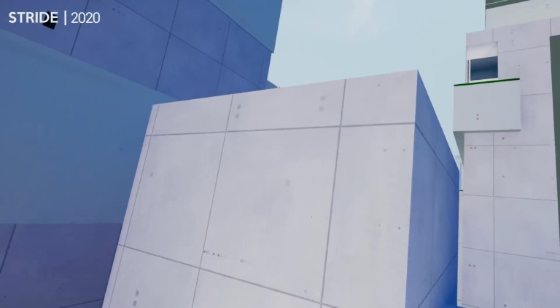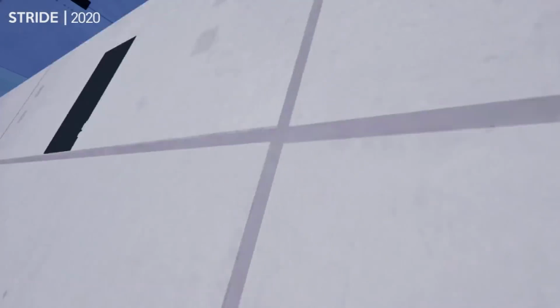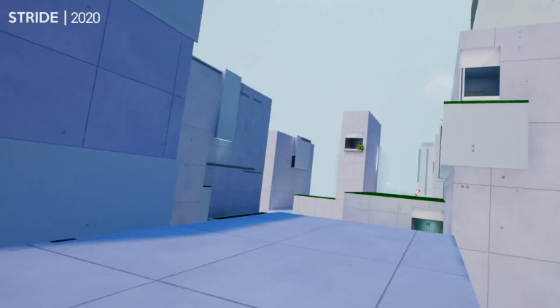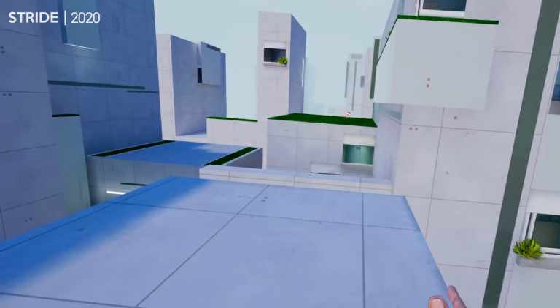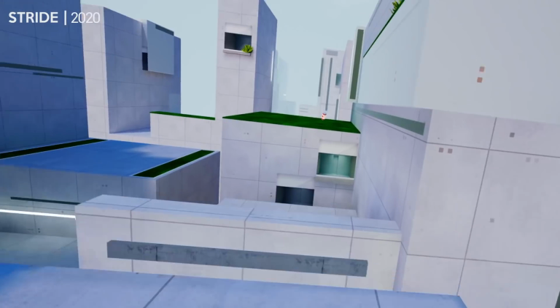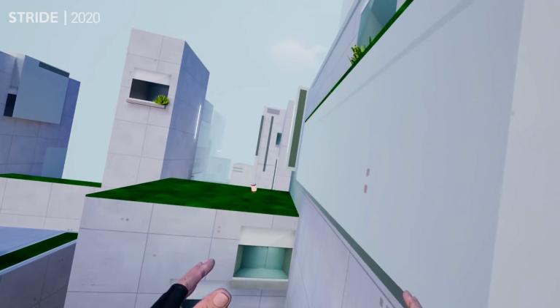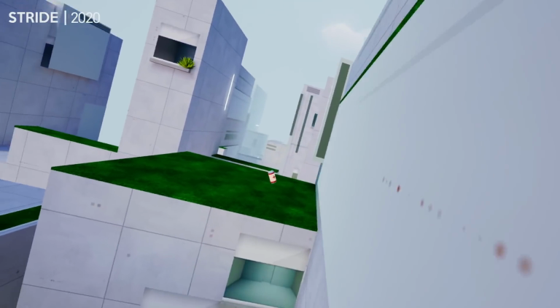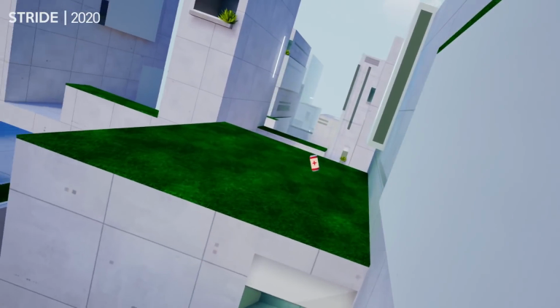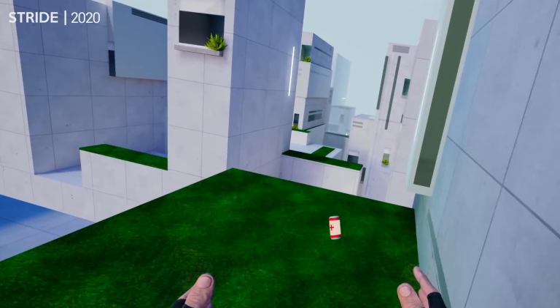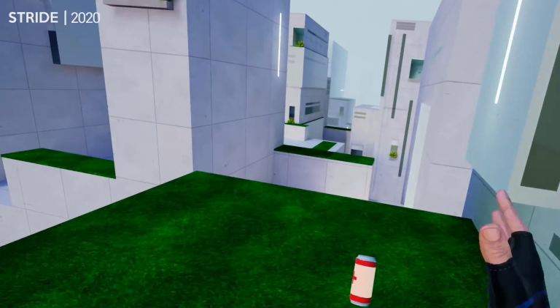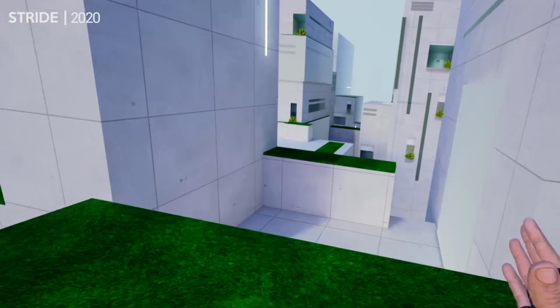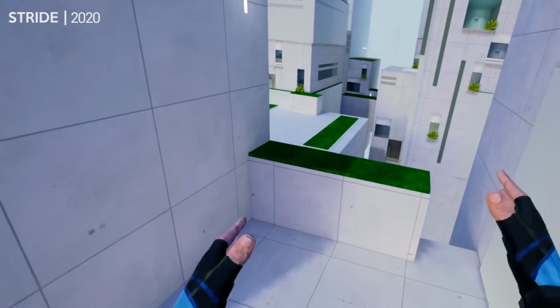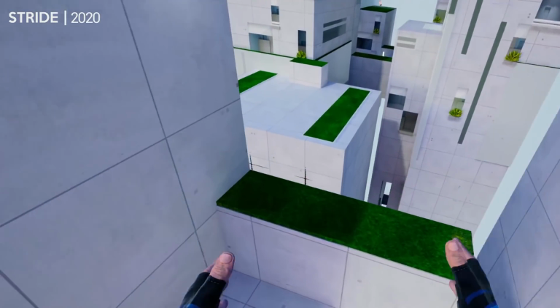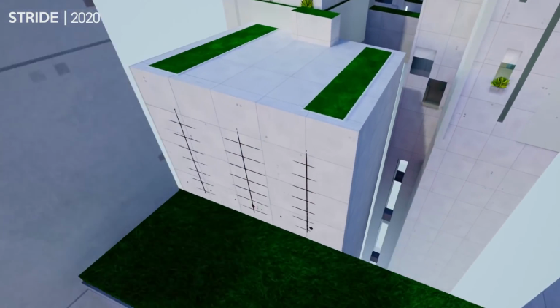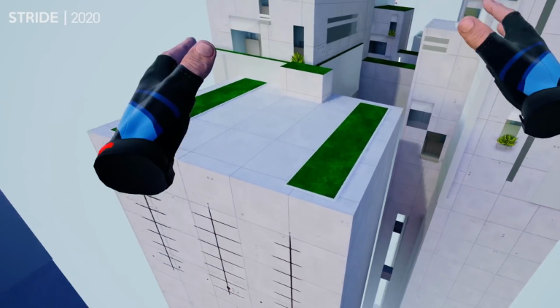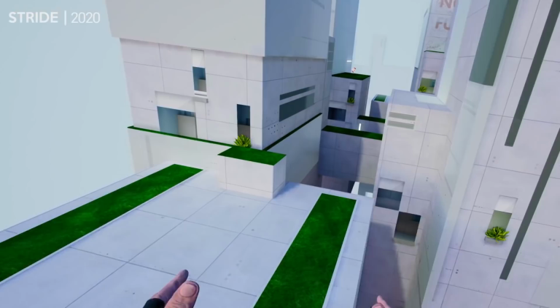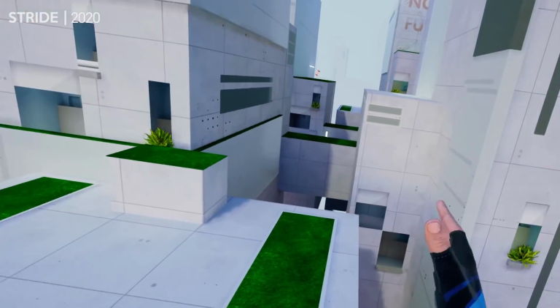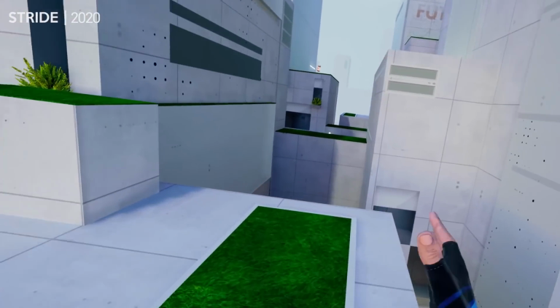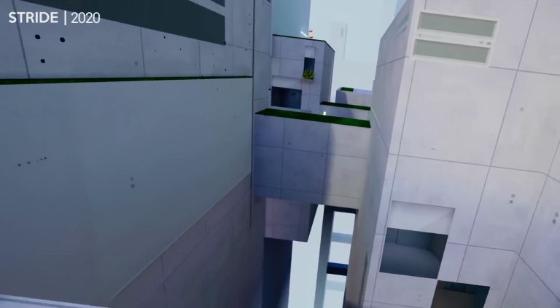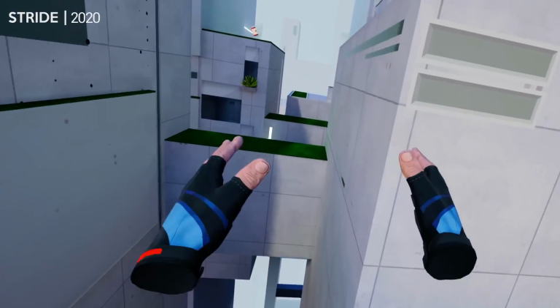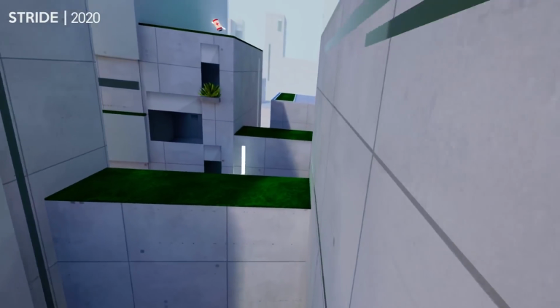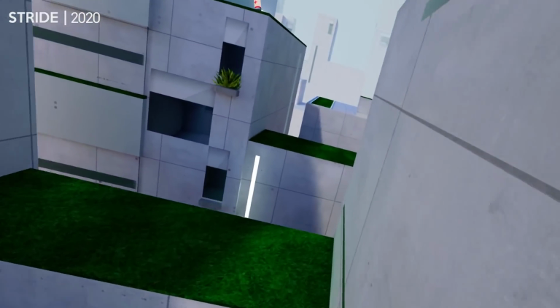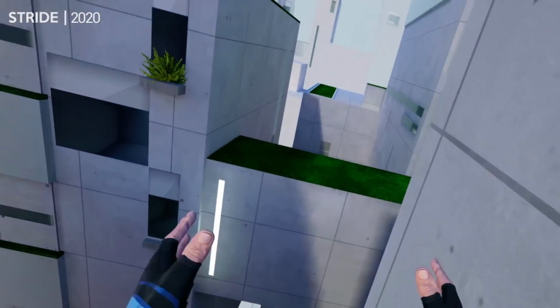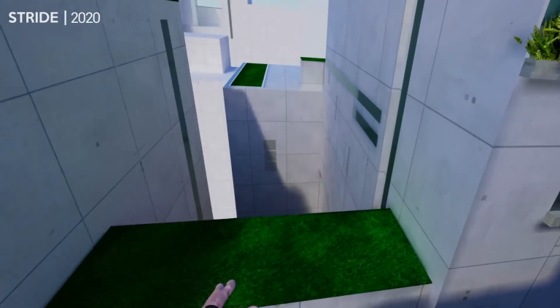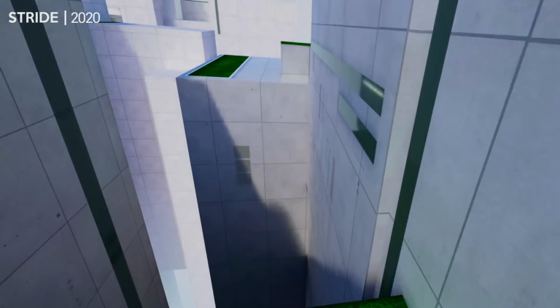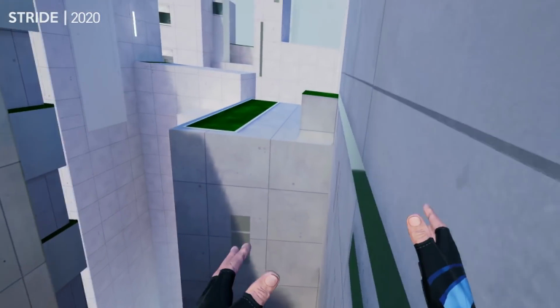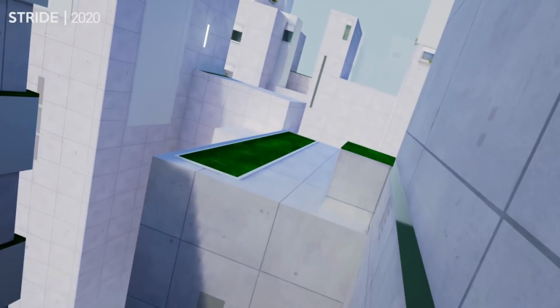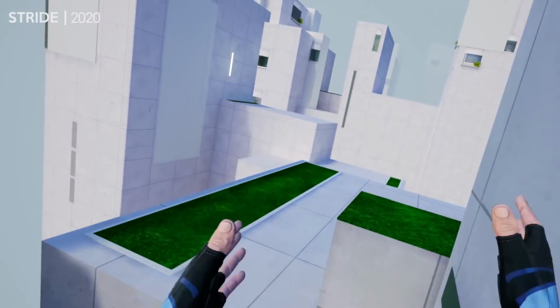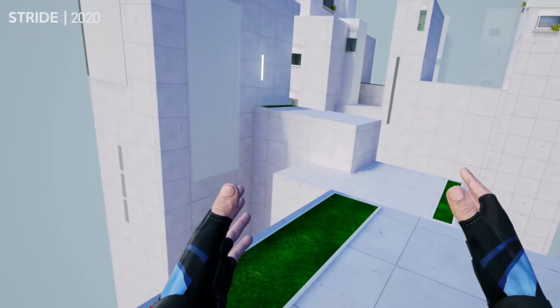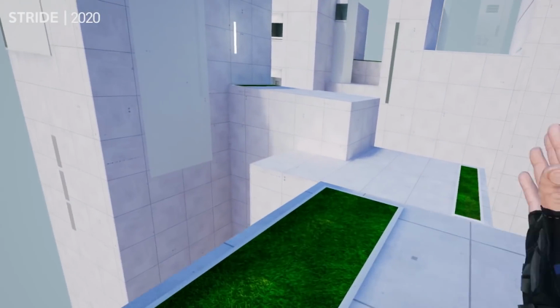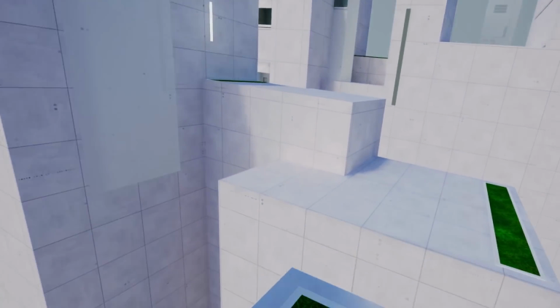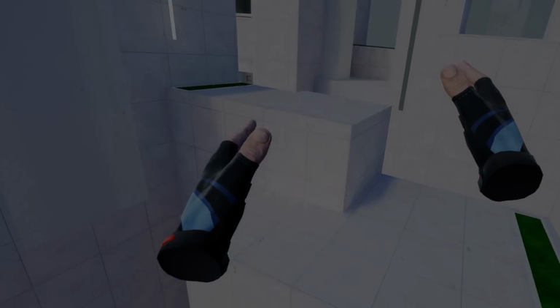Another game that released recently is Stride, a Mirror's Edge-inspired parkour game where you swing your arms to sprint. You can also jump, slide, and even wall run. I covered this game in more detail in a separate video, so if you want more information, check that out.